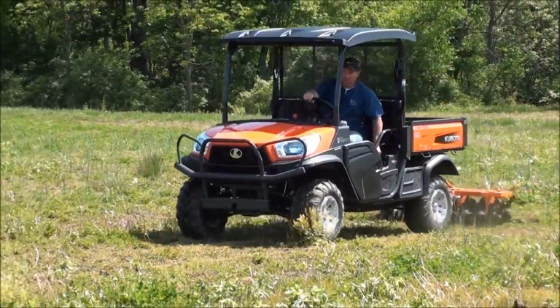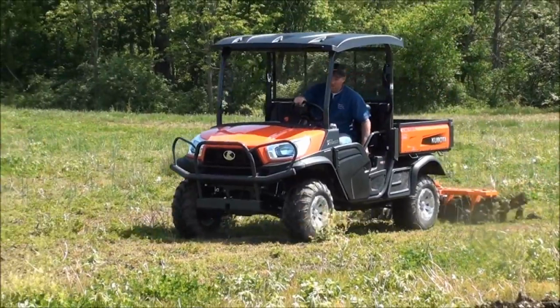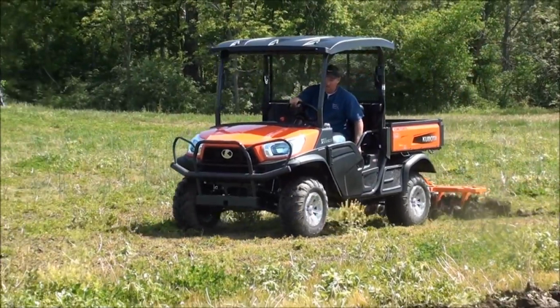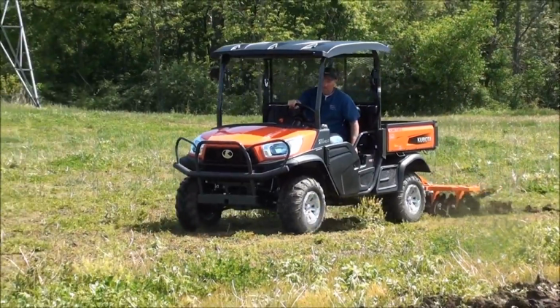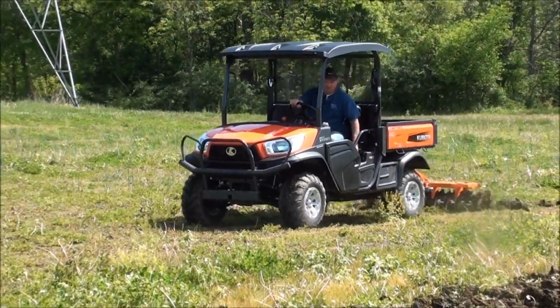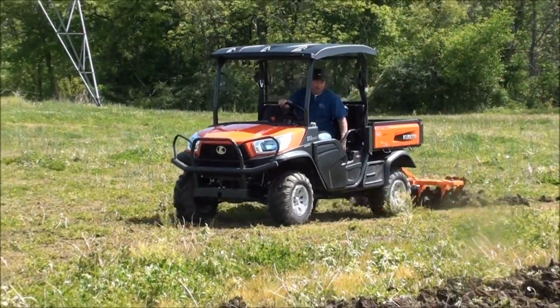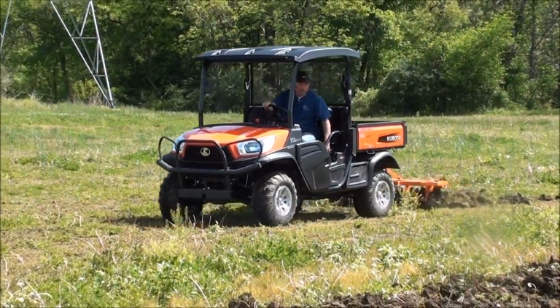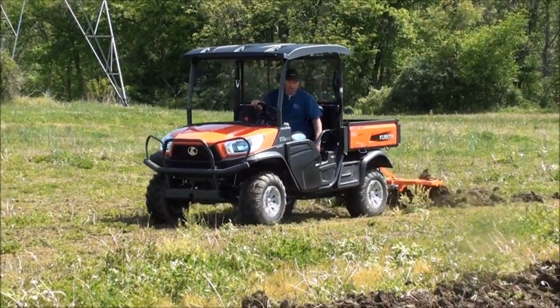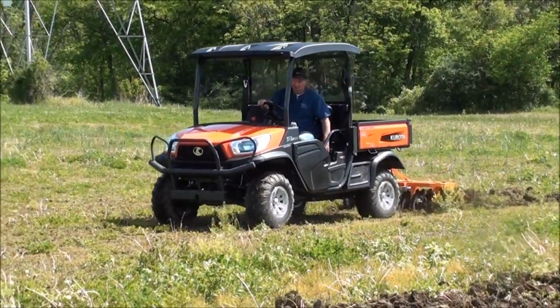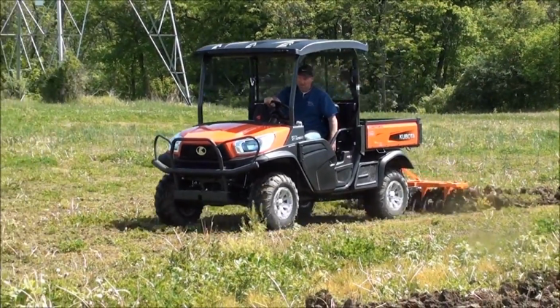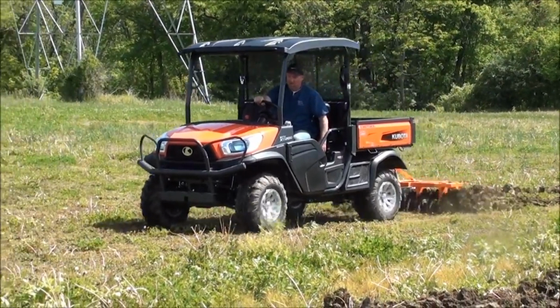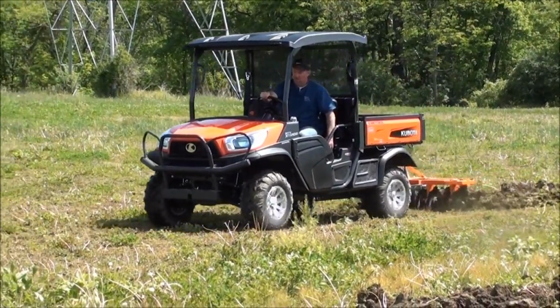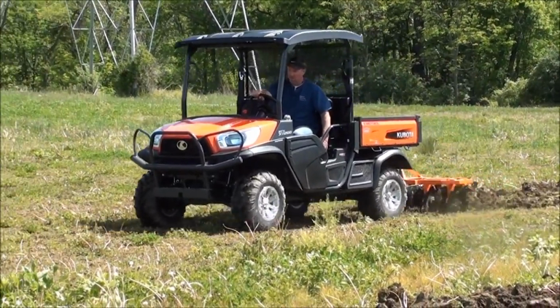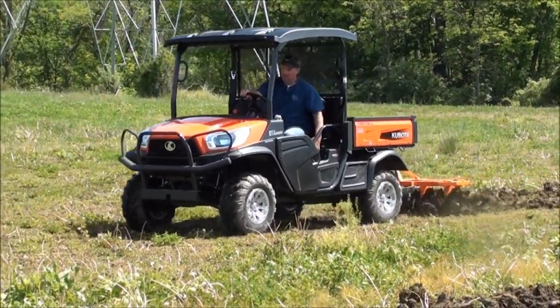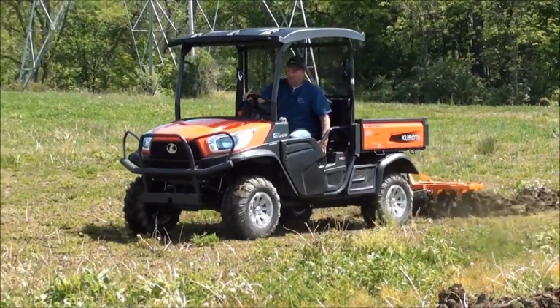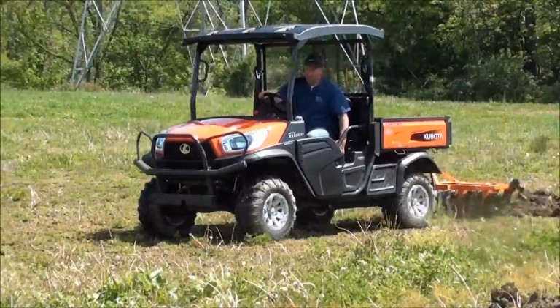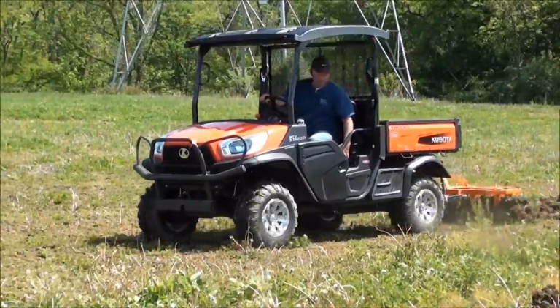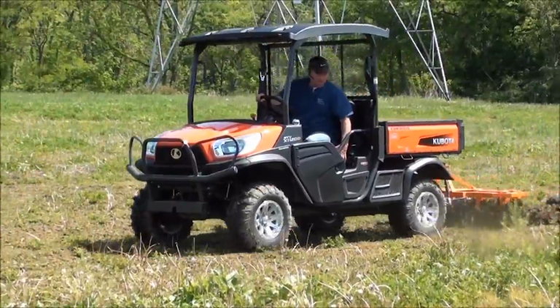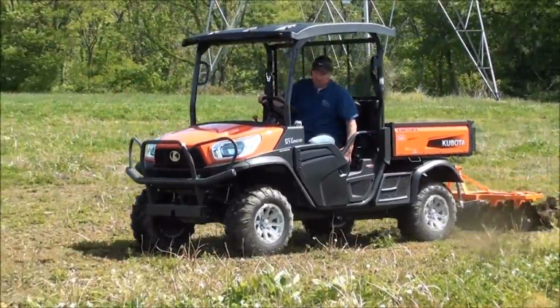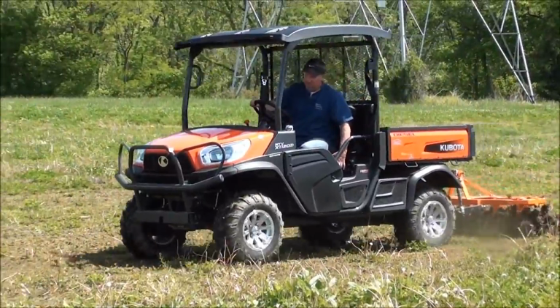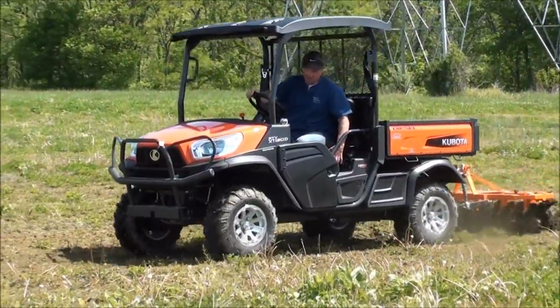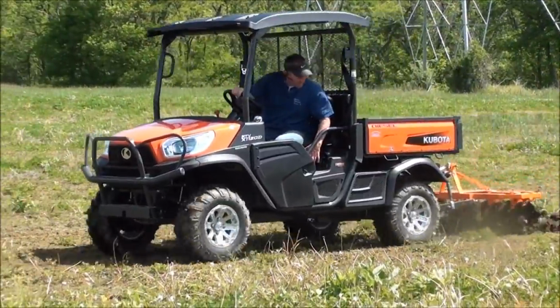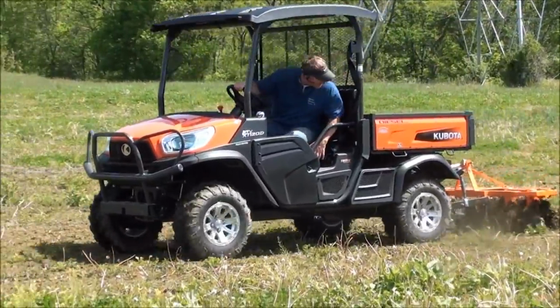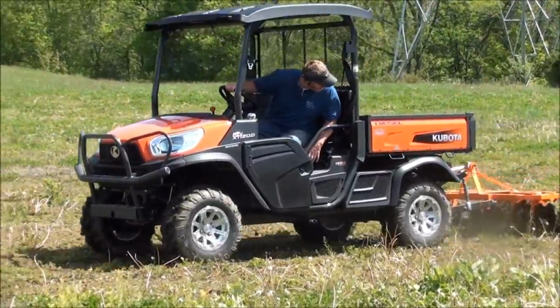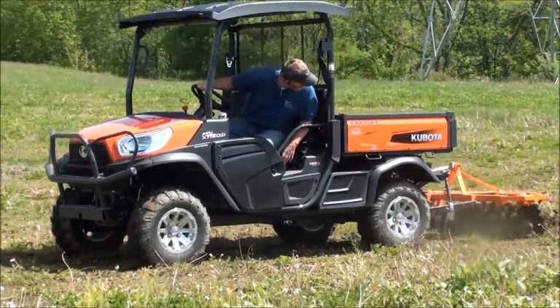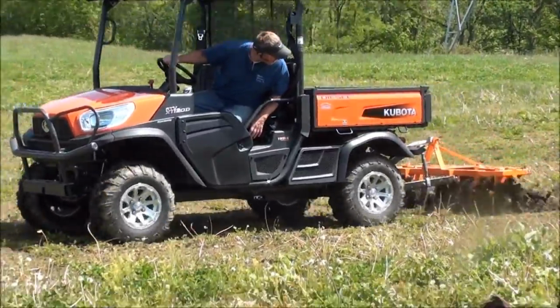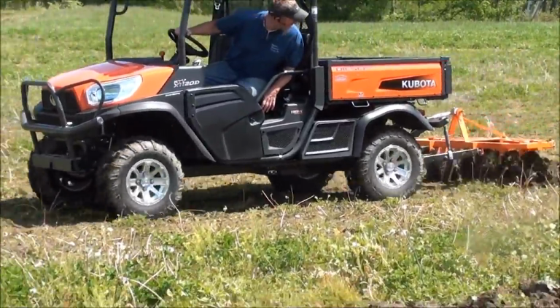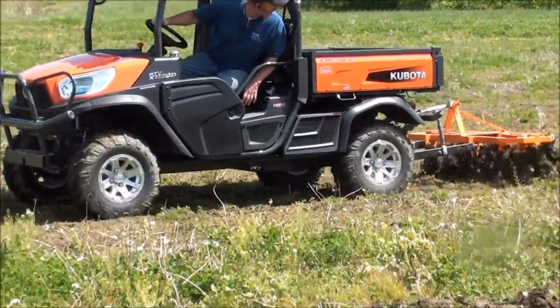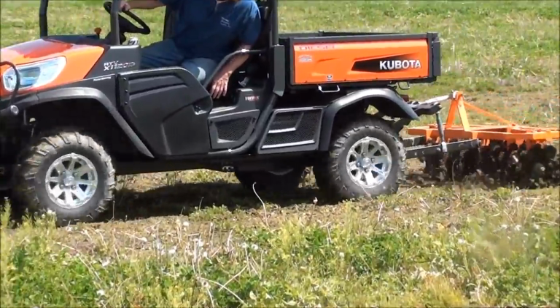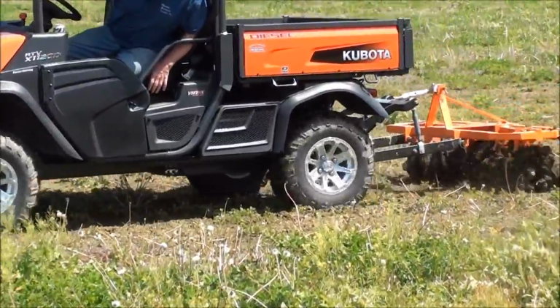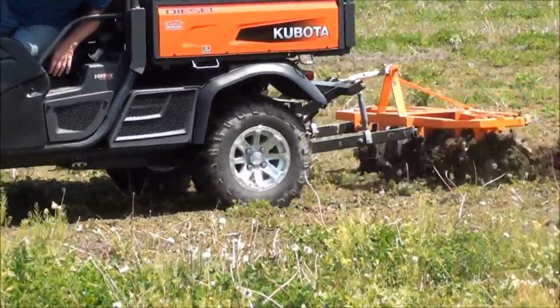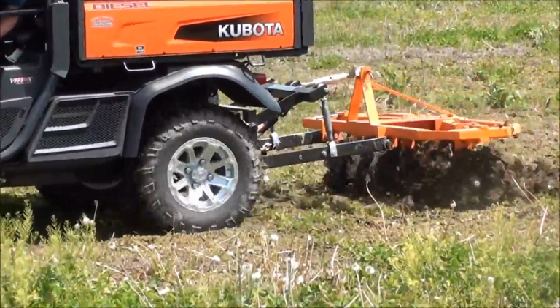Welcome to UTV Hitchworks, home of the Farm Boy. In this video, we are demonstrating our two-gang disc harrow attached to a Kubota RTV X1120D.